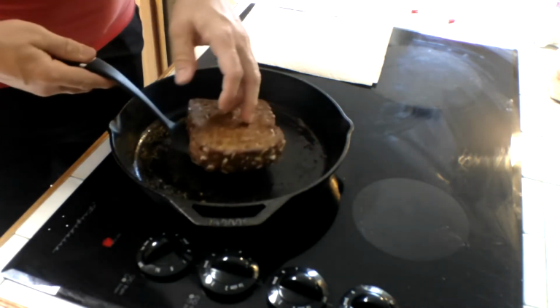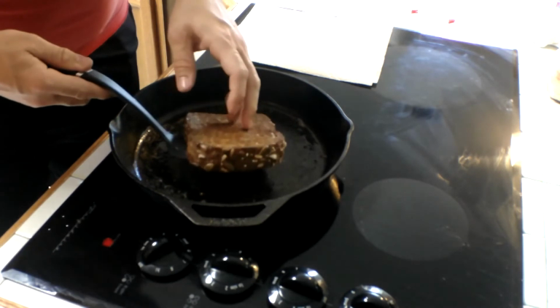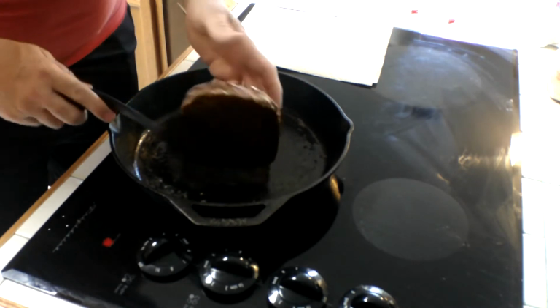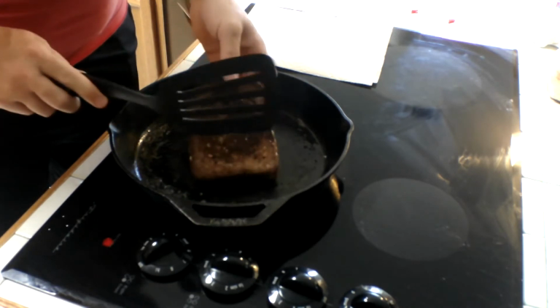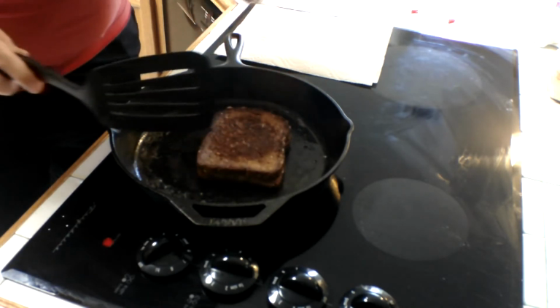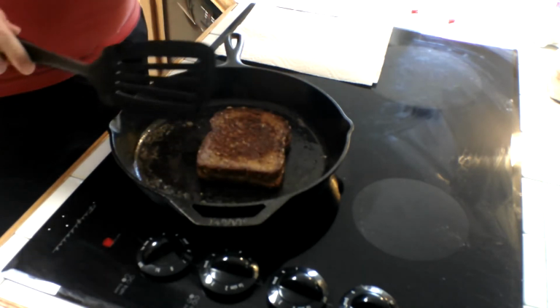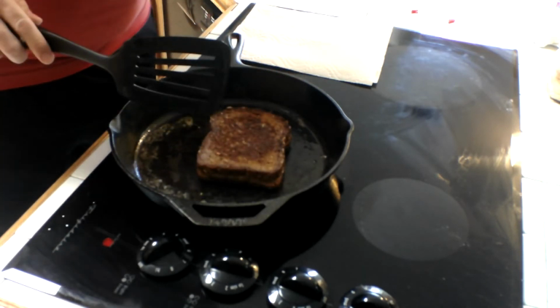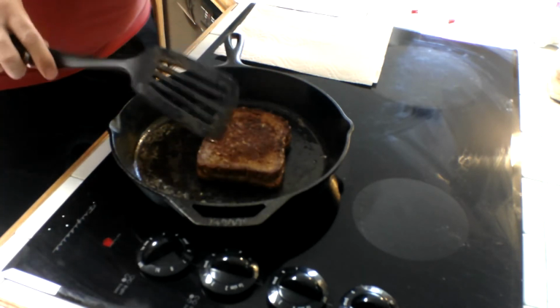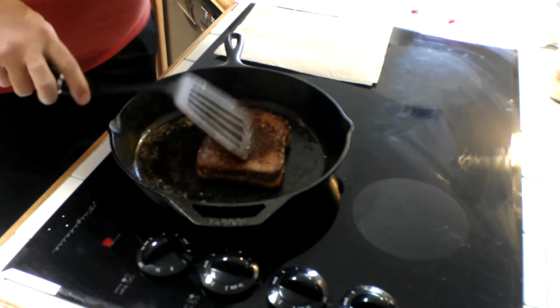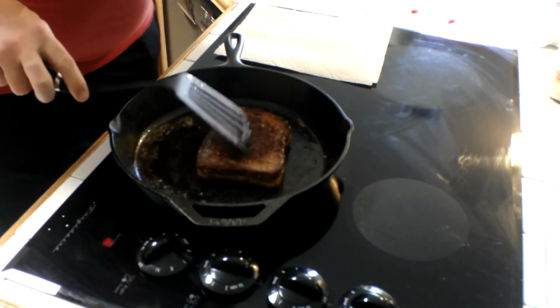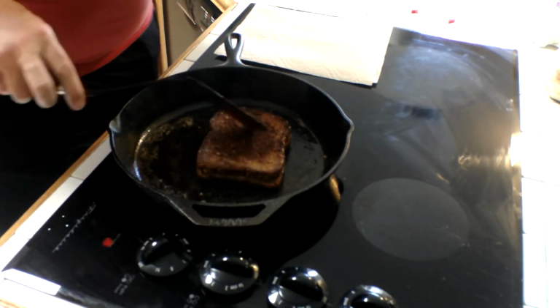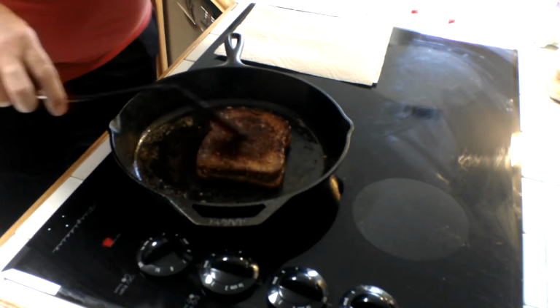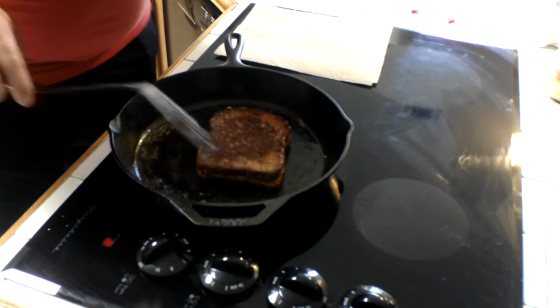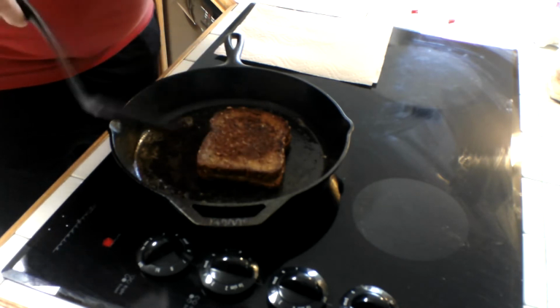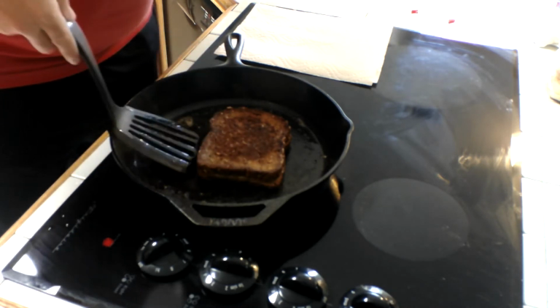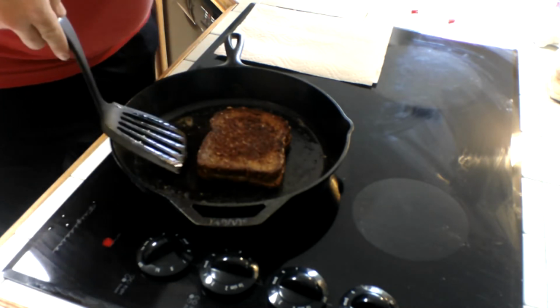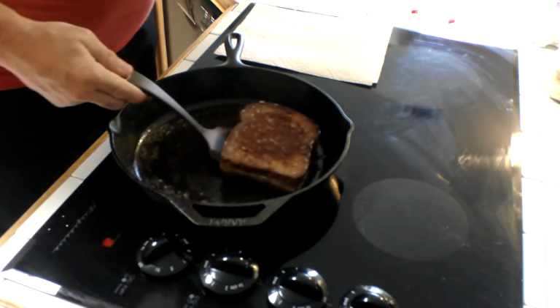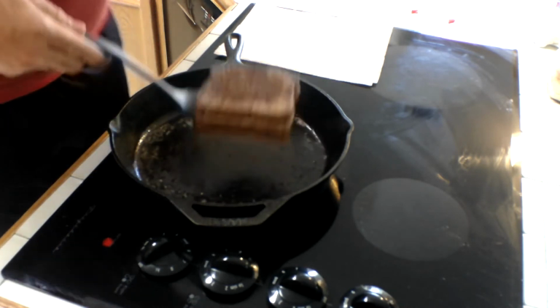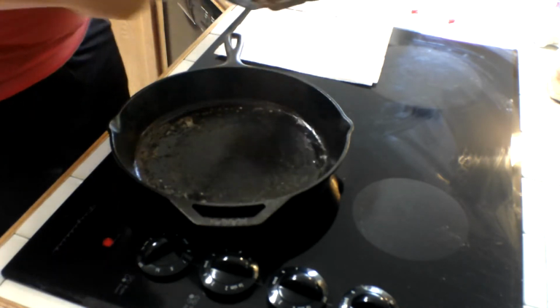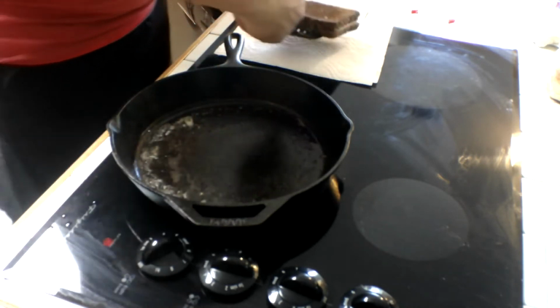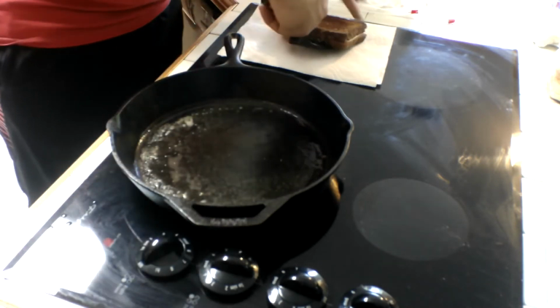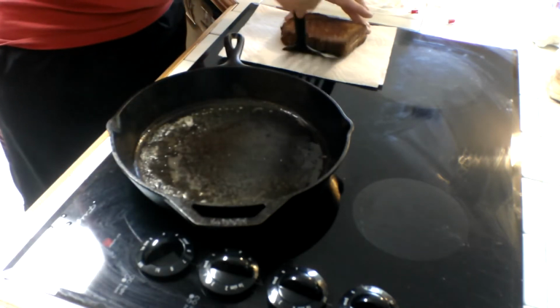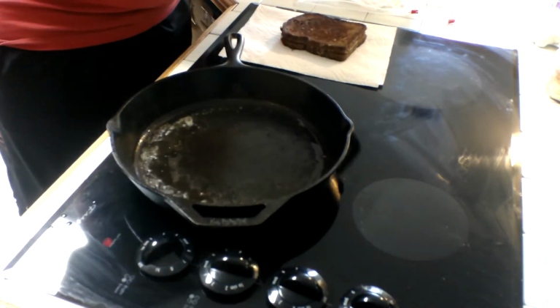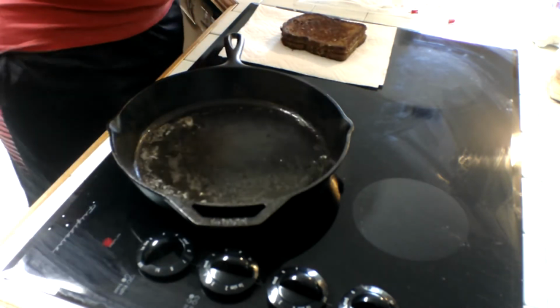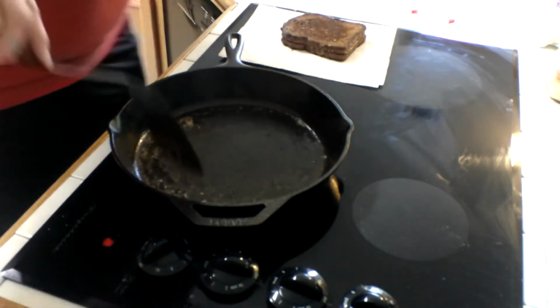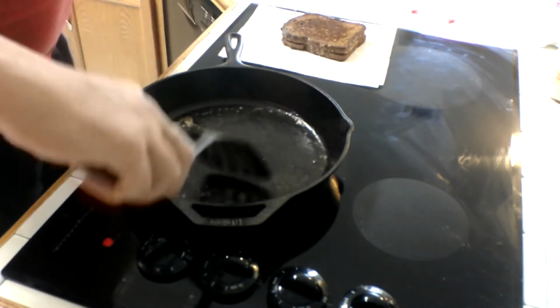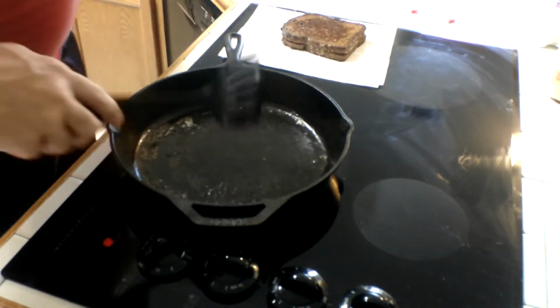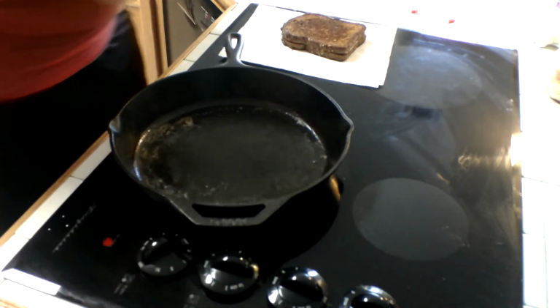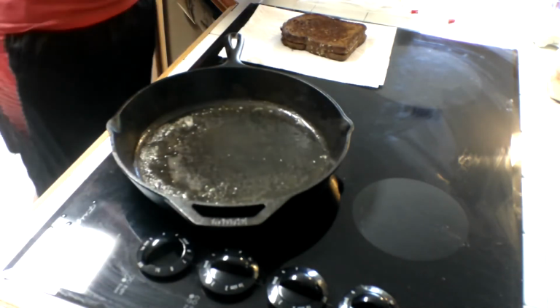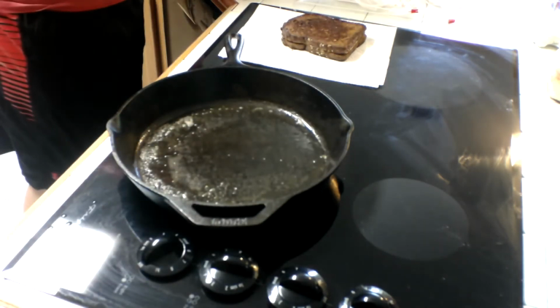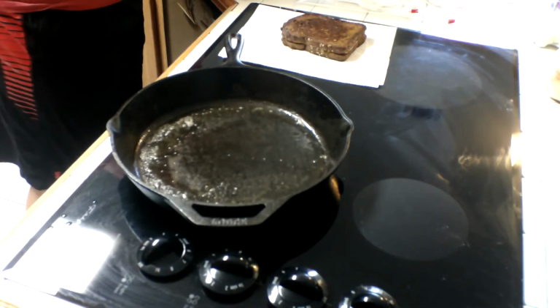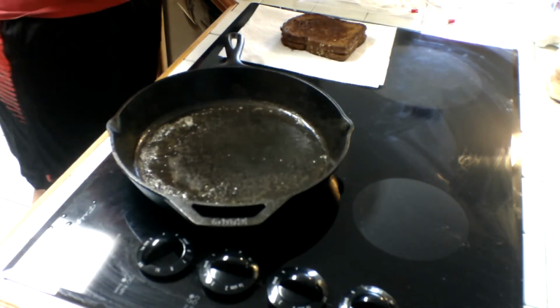Let's flip it over one more time. Look at that guys — hear that crispiness? That right there is probably one of the best grilled cheeses I've made today.